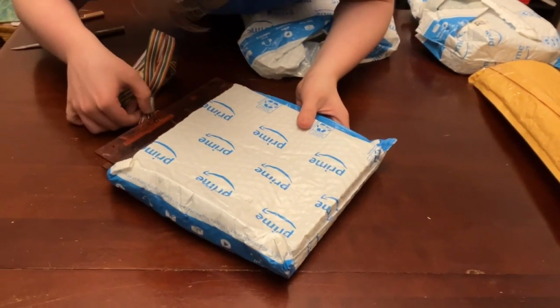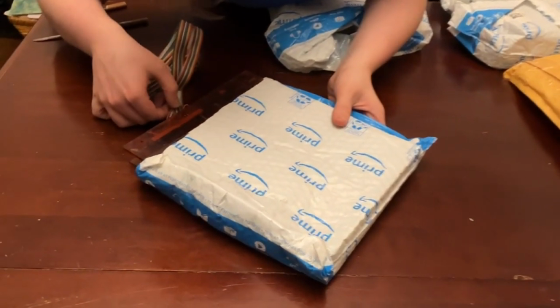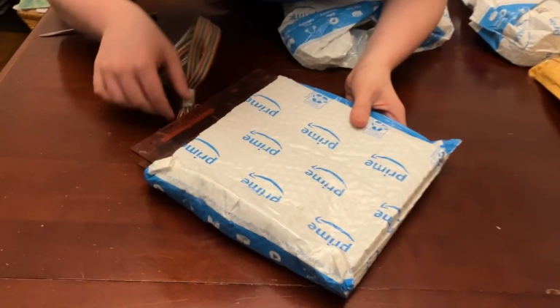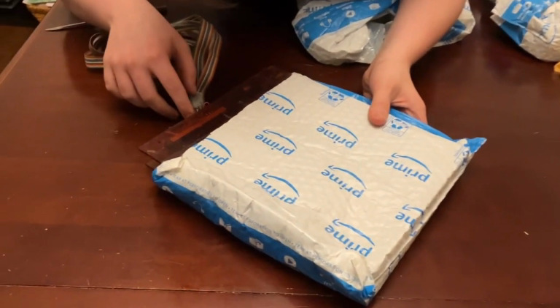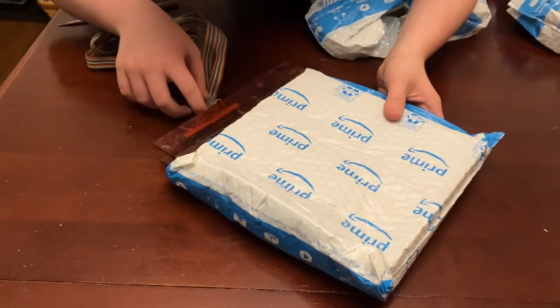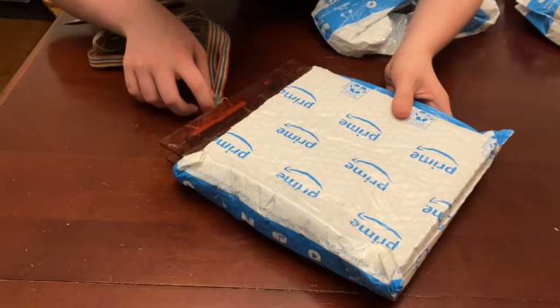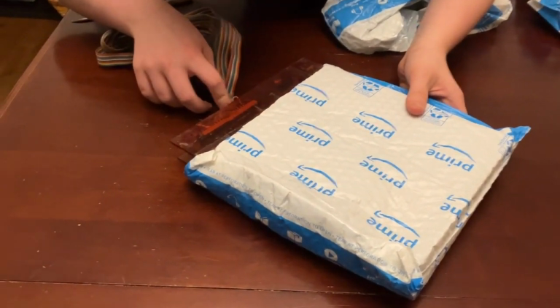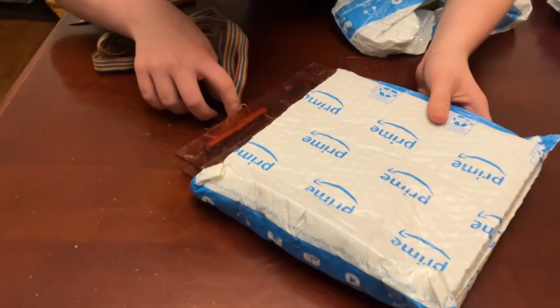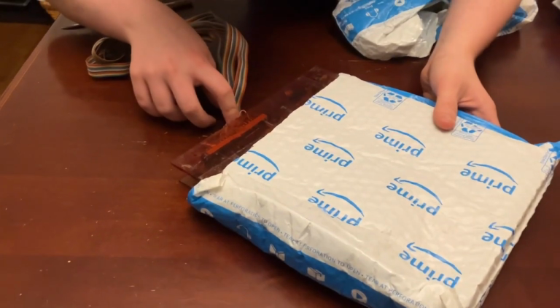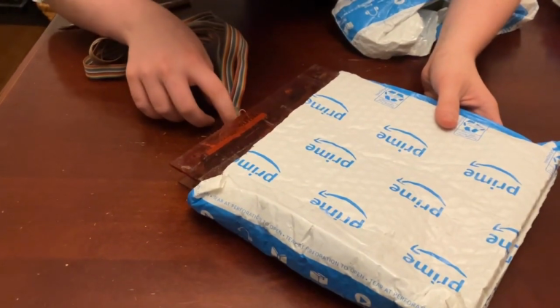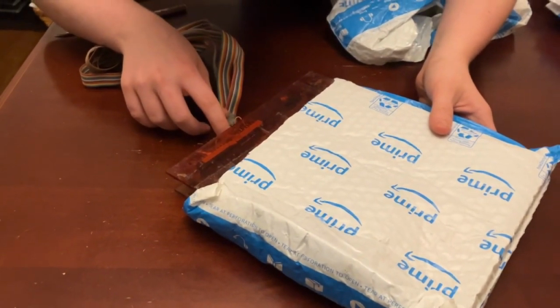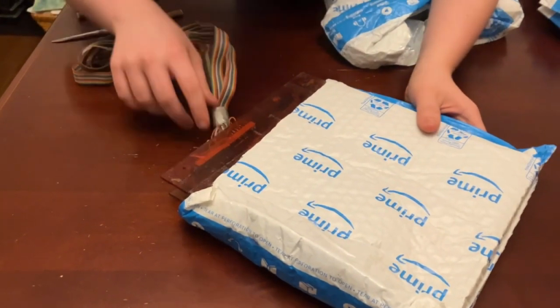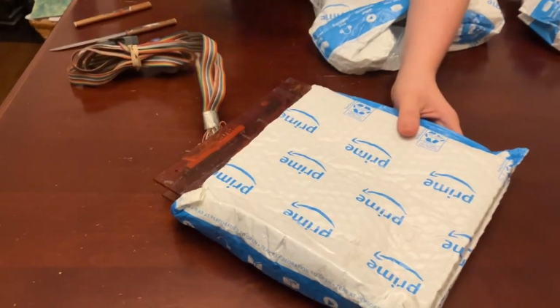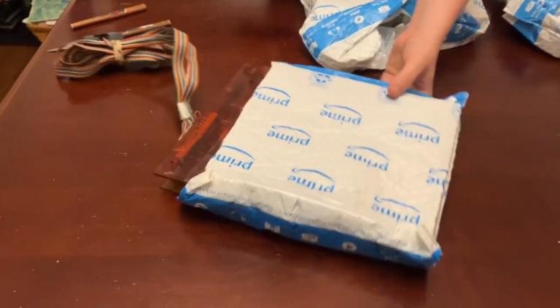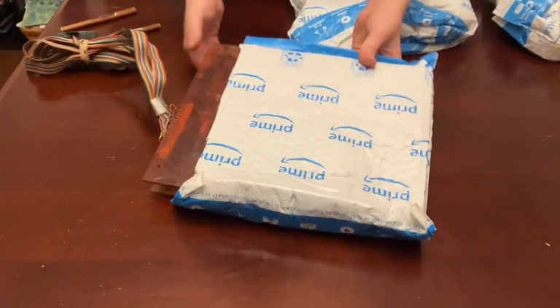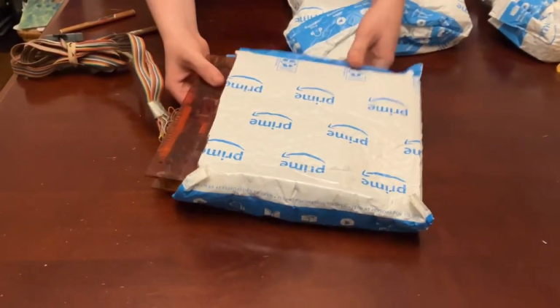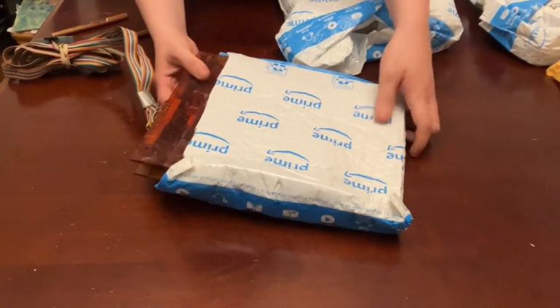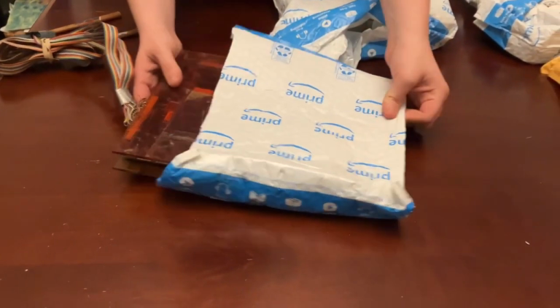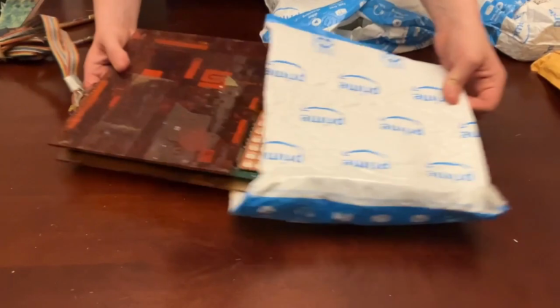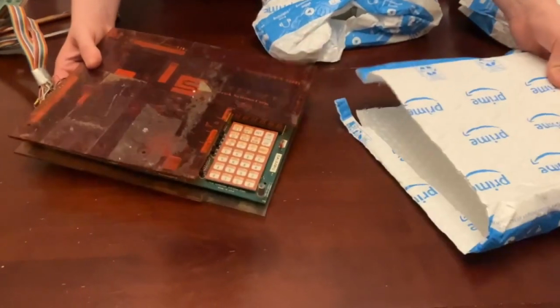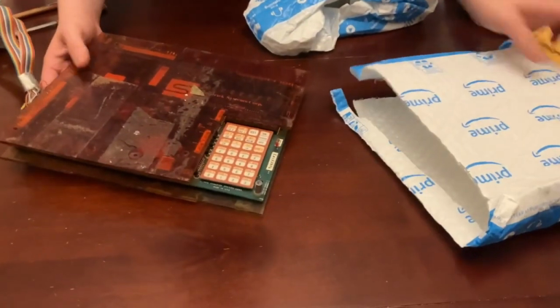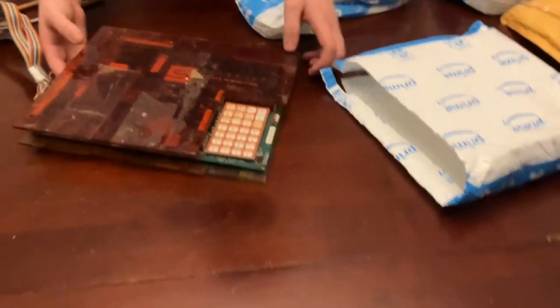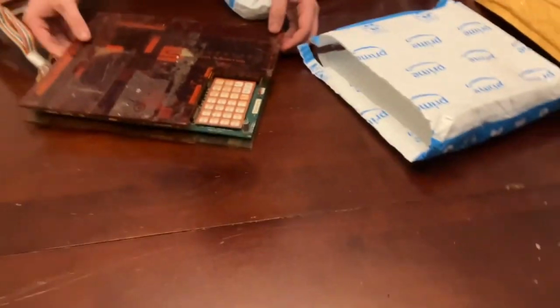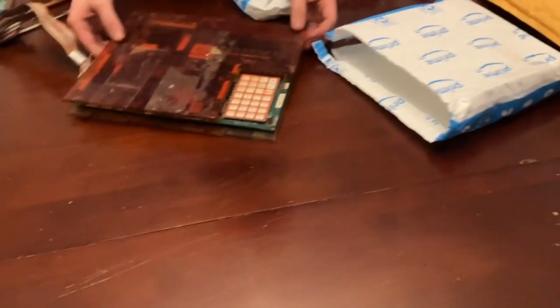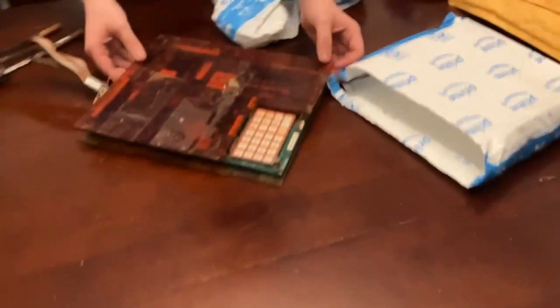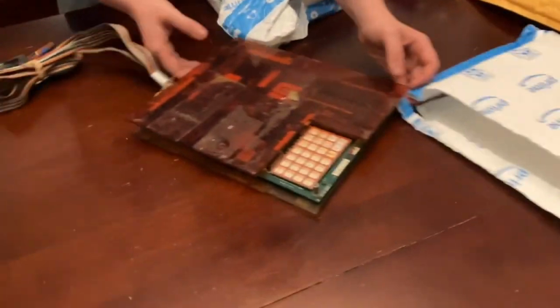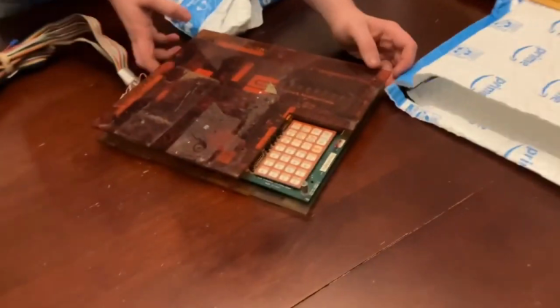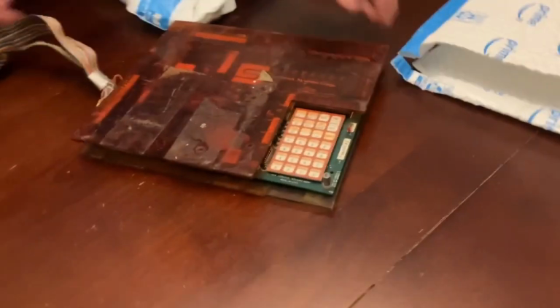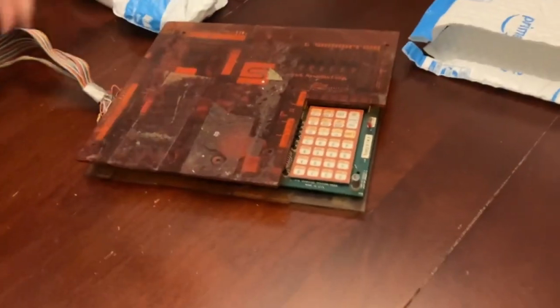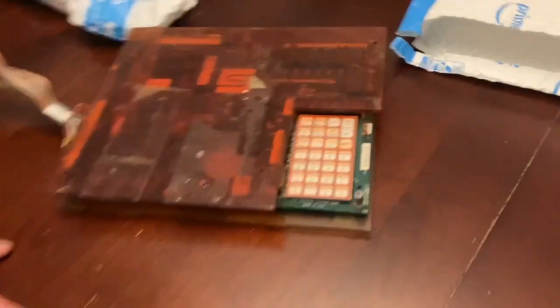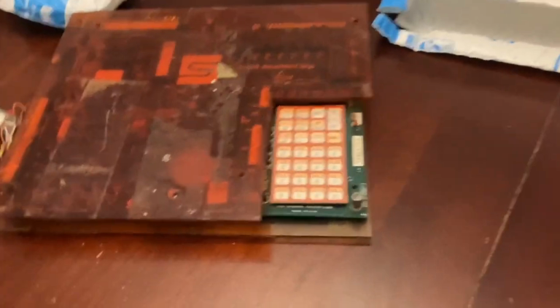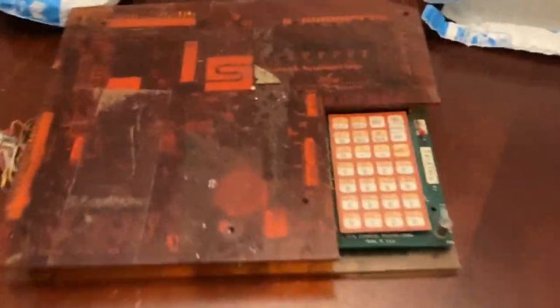I think one or two of the wires there are disconnected — we'll have to figure it out later, we're going to have to re-solder that. Let's take this out of its case. What is this? So this is the actual SIM-1.